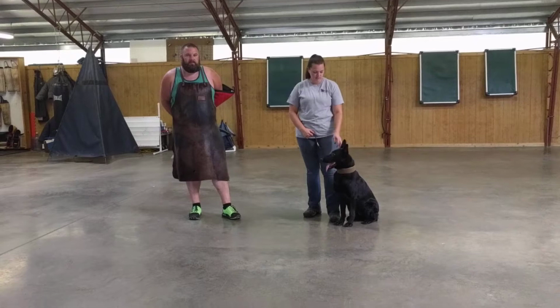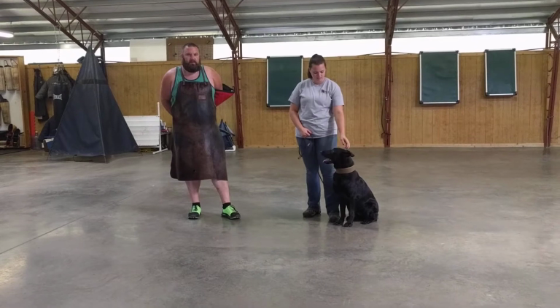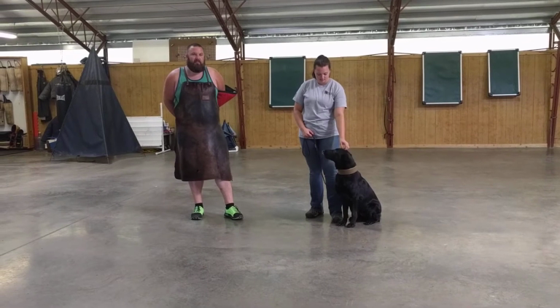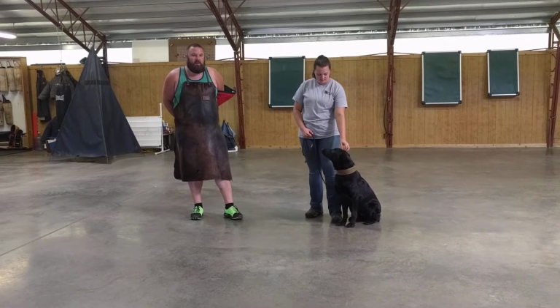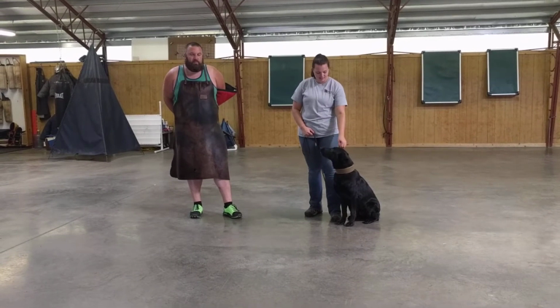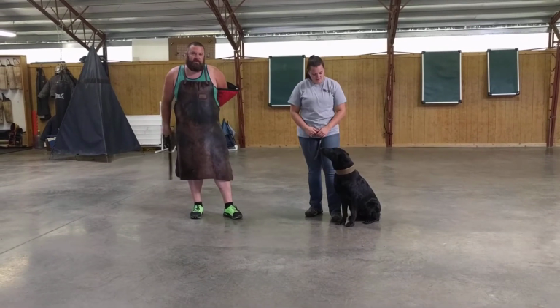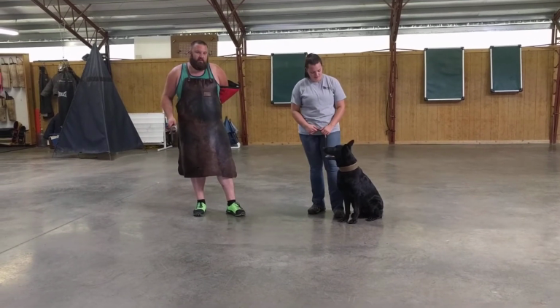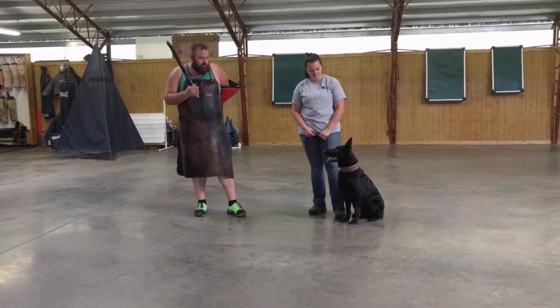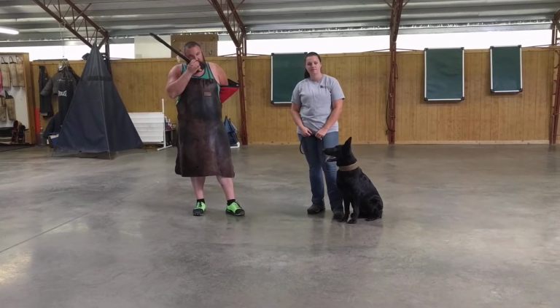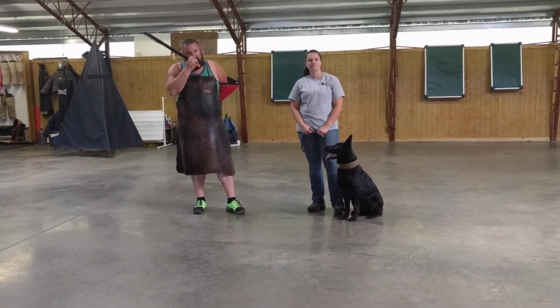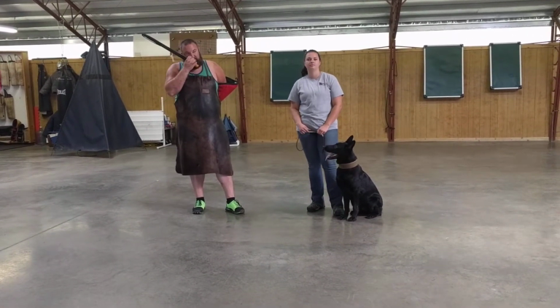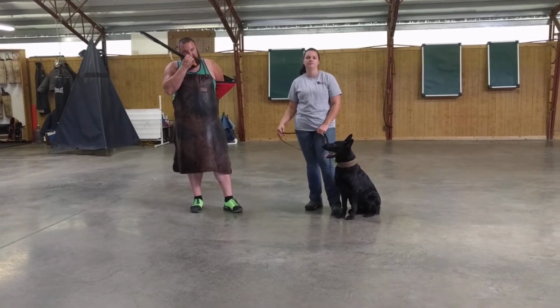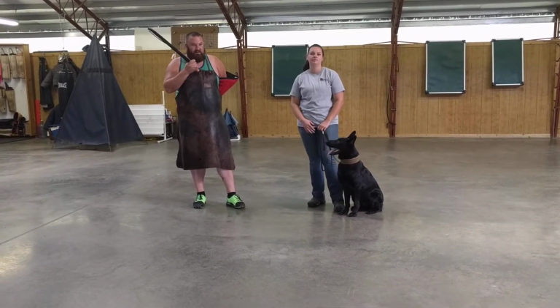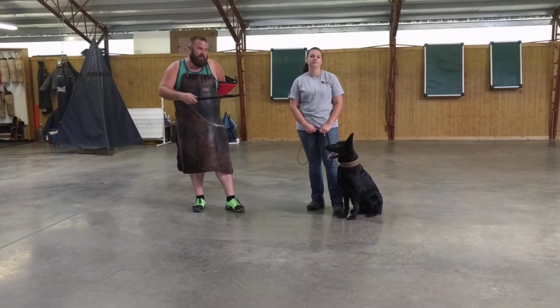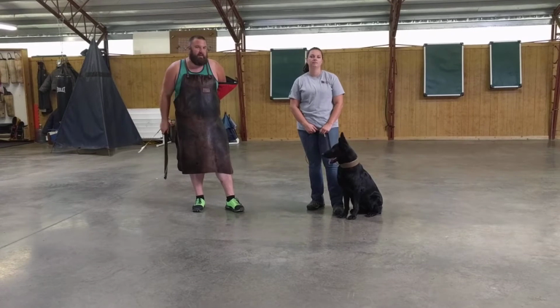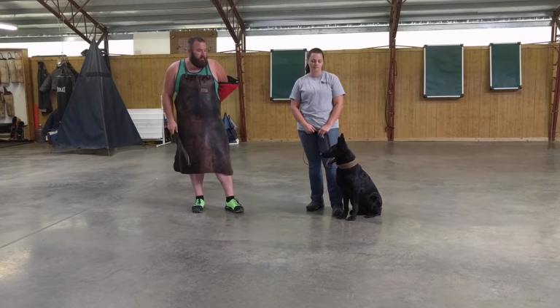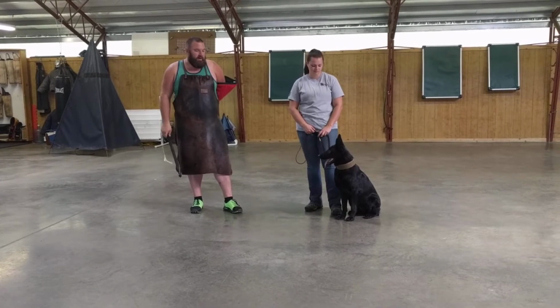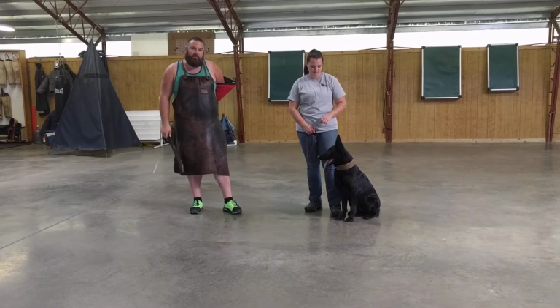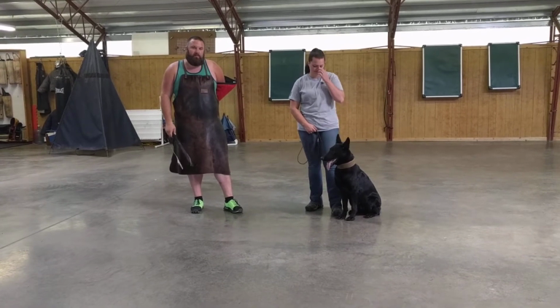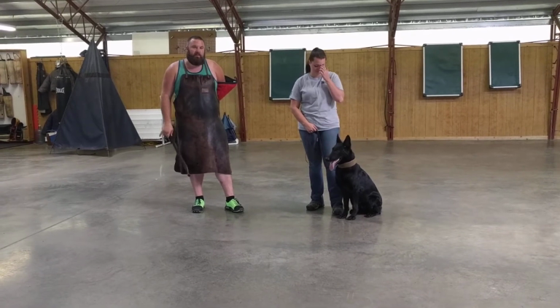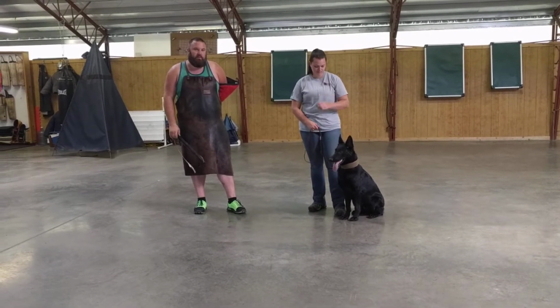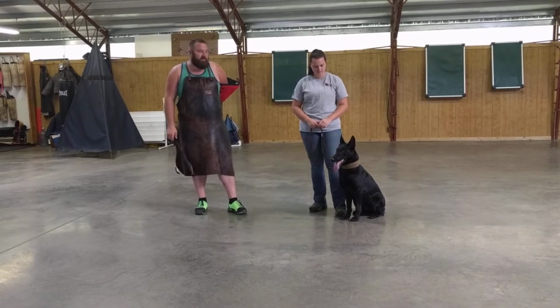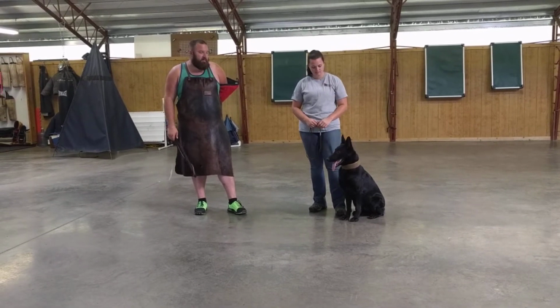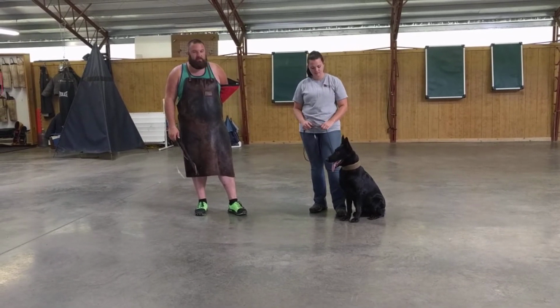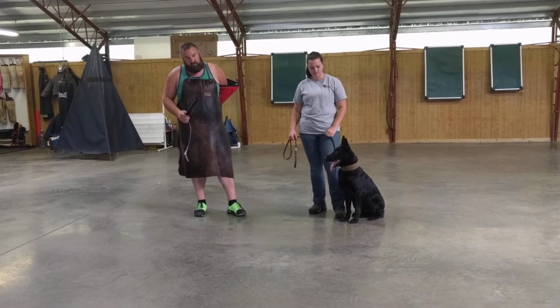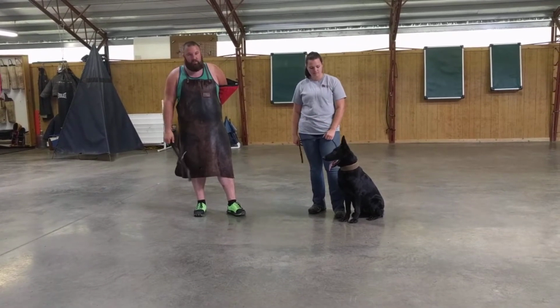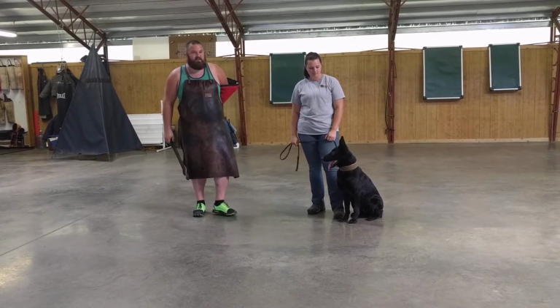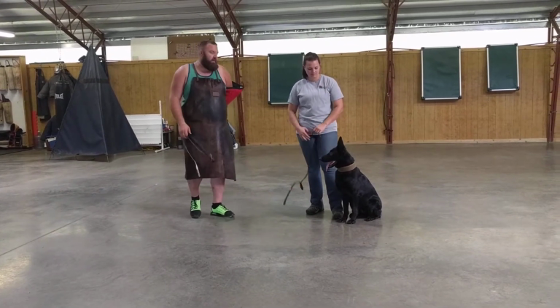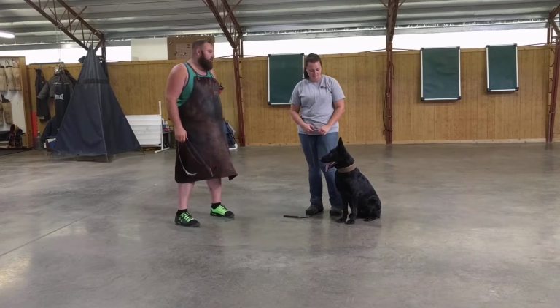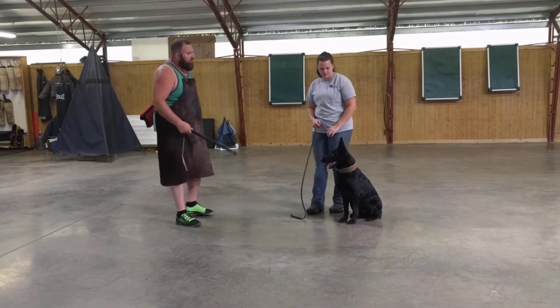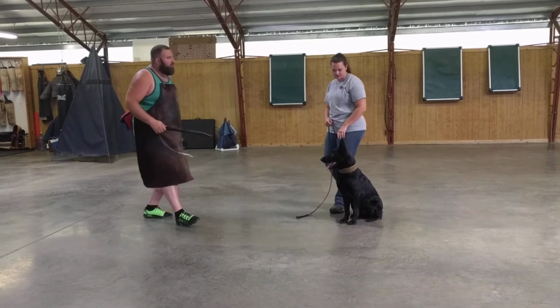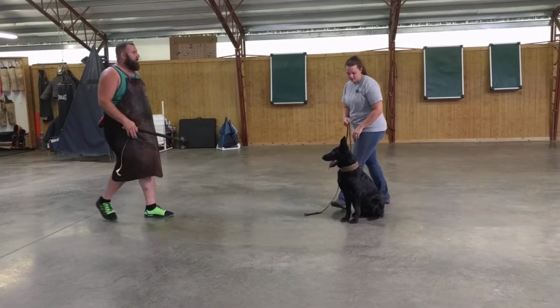Hey everybody, Eric here with Protection Dog Sales. Katie and I are updating Hayden's protection video. I'm going to have a little fun with her here in our indoor training center in Frankfort and let you guys watch. Without further ado, here we go.